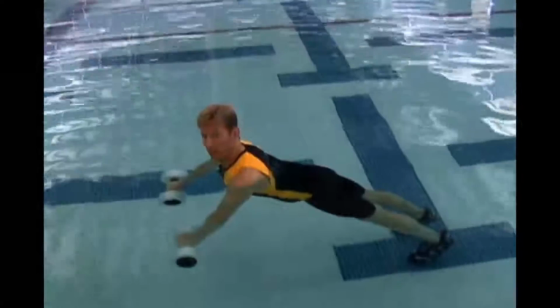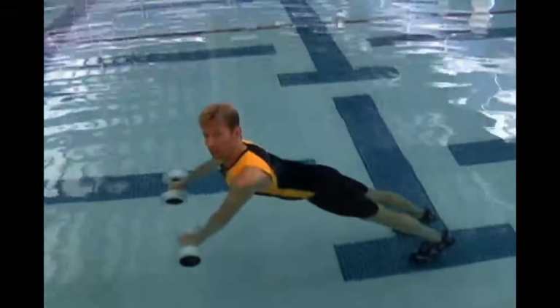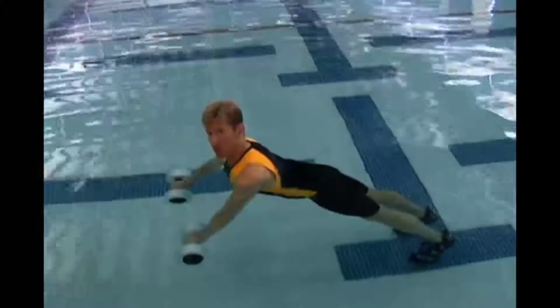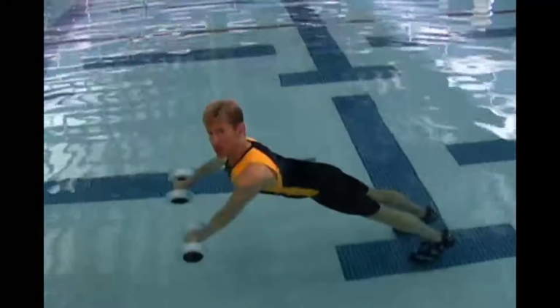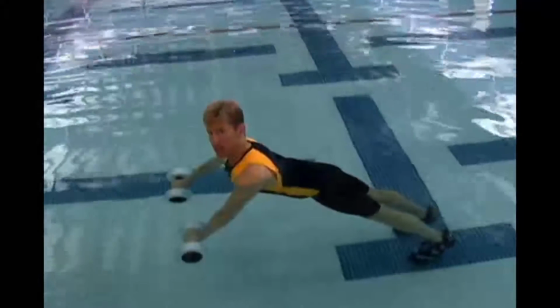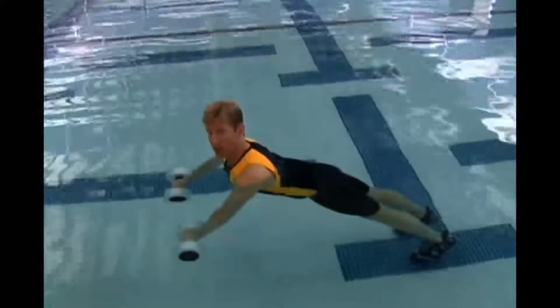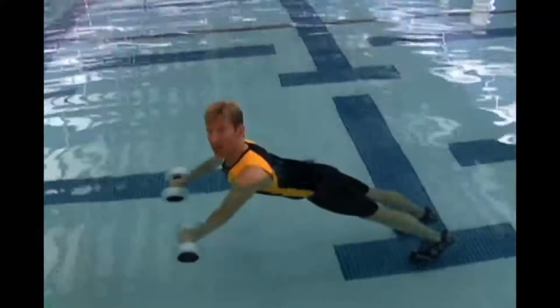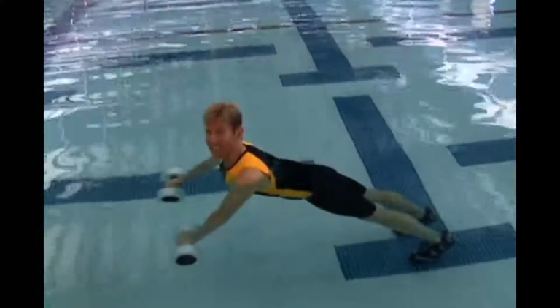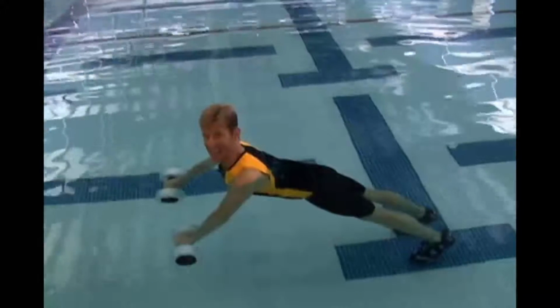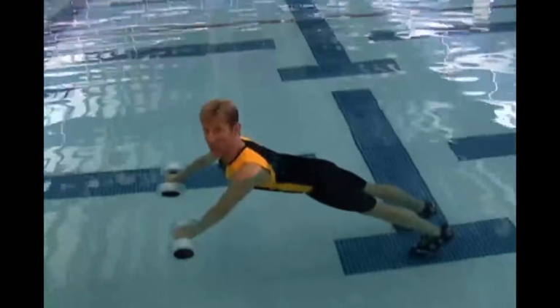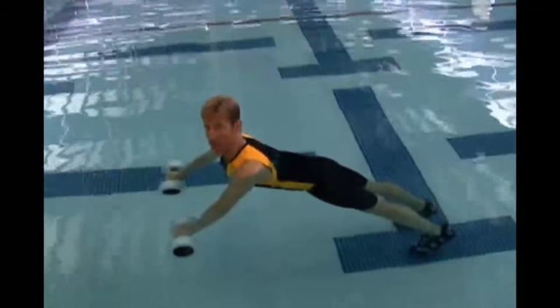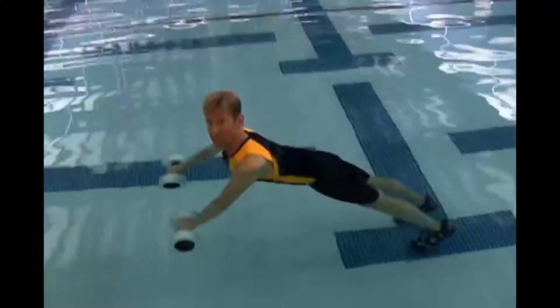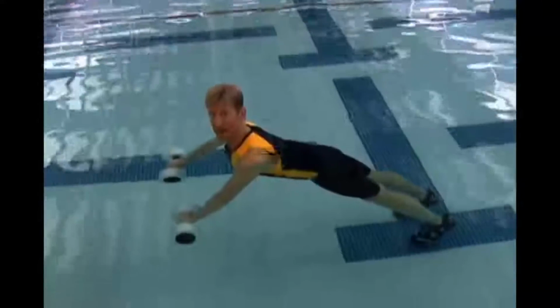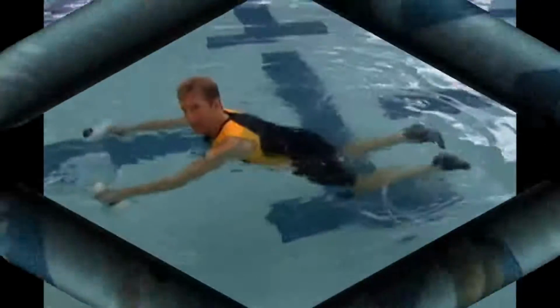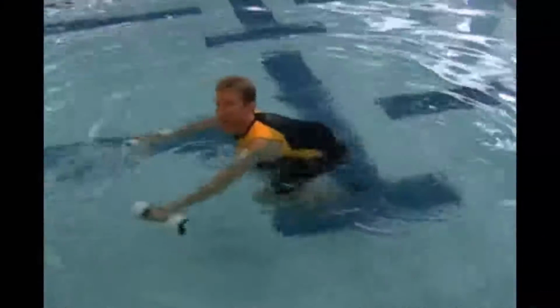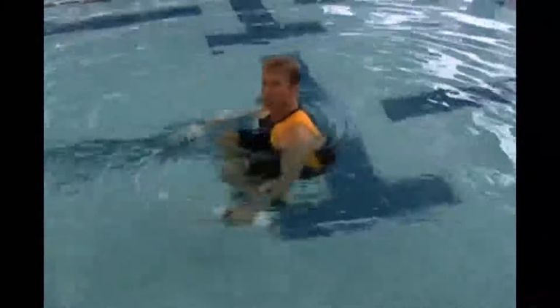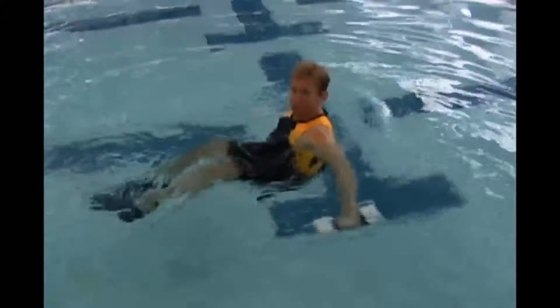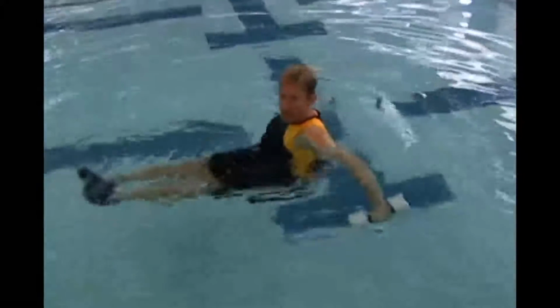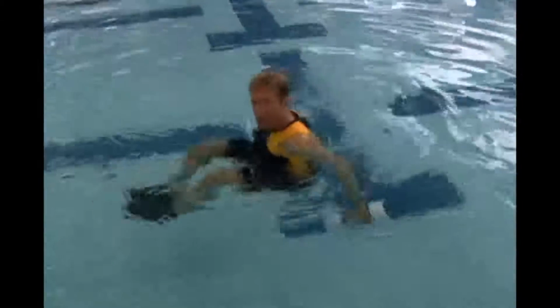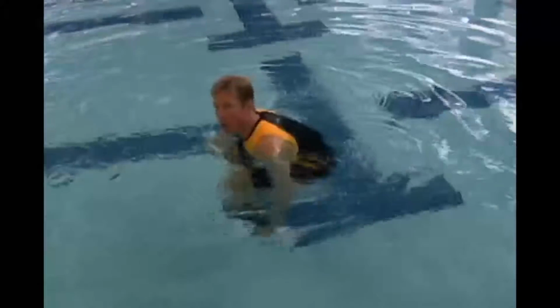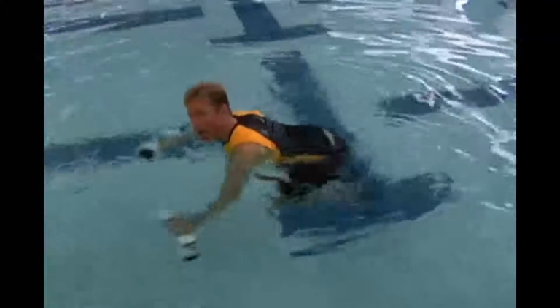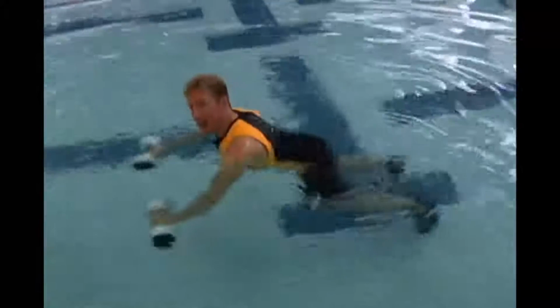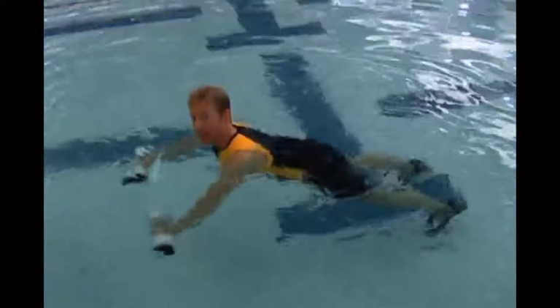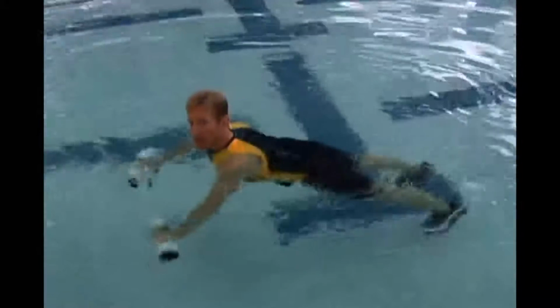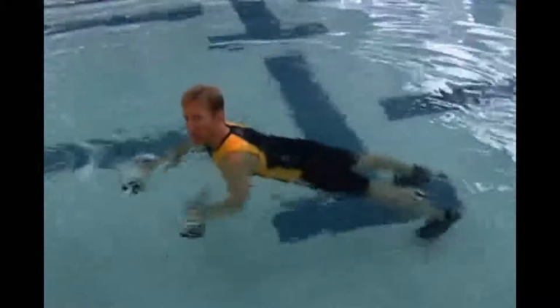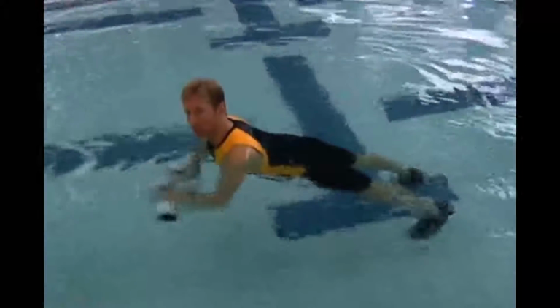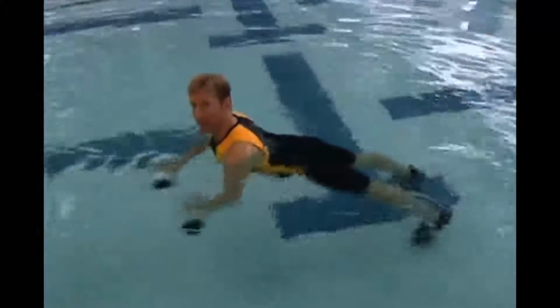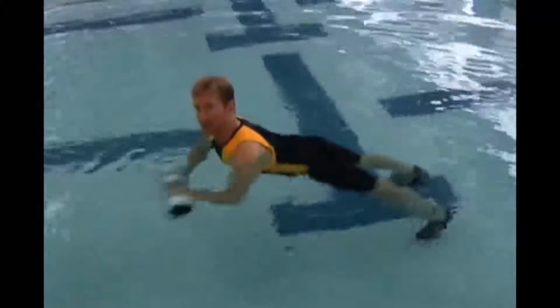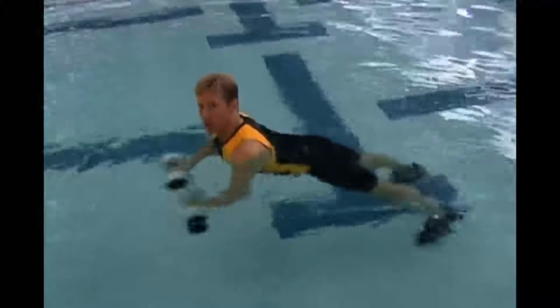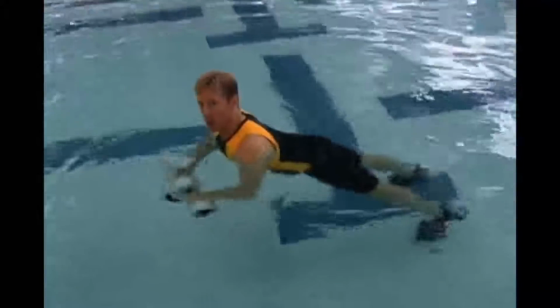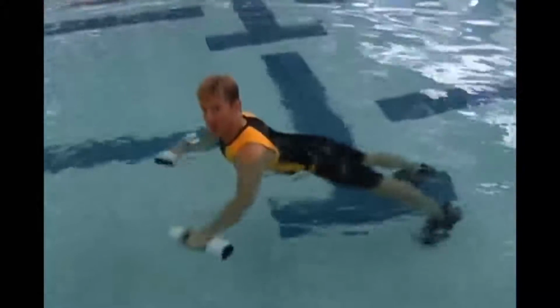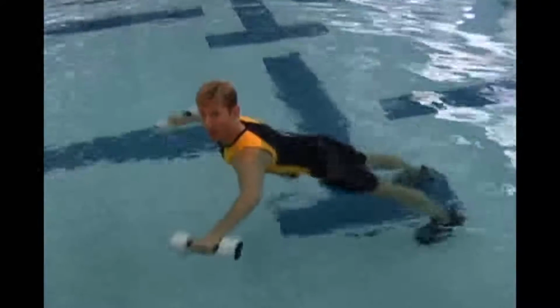Your belly button should be drawn to your spine. You want to make sure your back is not sagging, and your butt is not up. We go front, we go back, we nail plank, and we do paddle wheel. Three, two, one — pull apart.